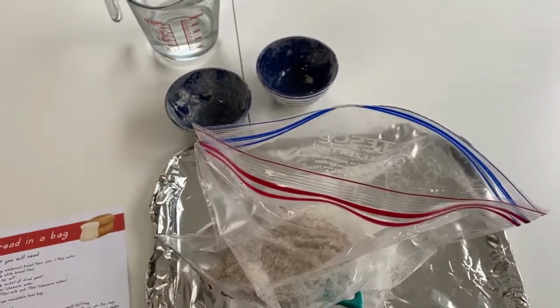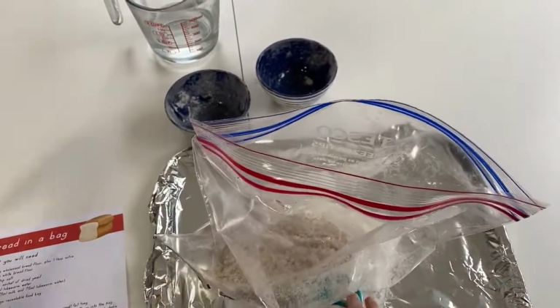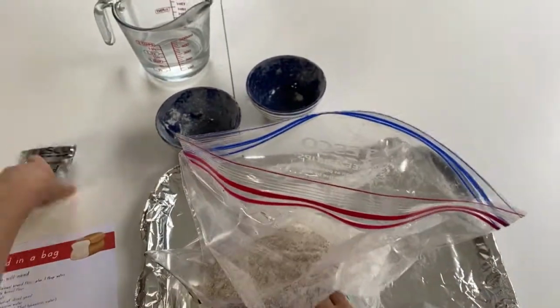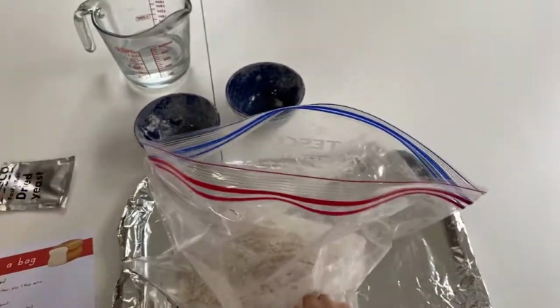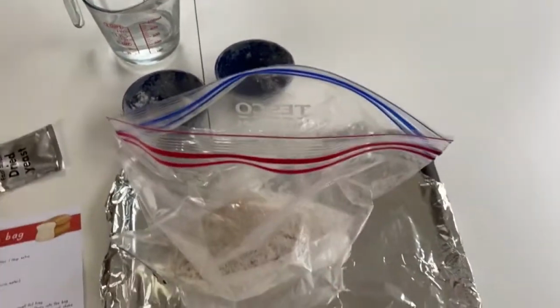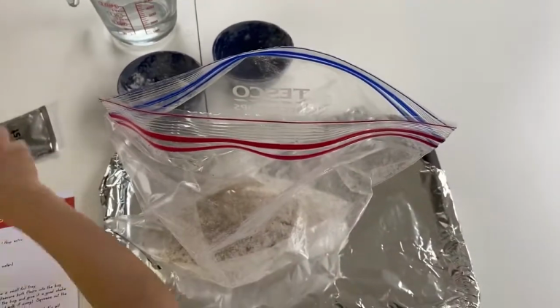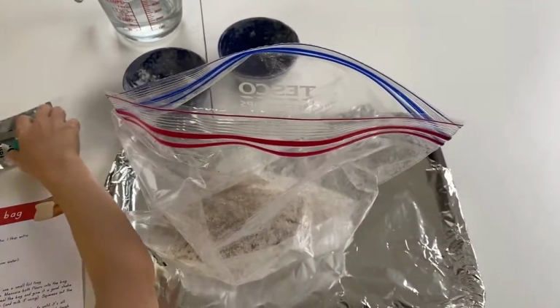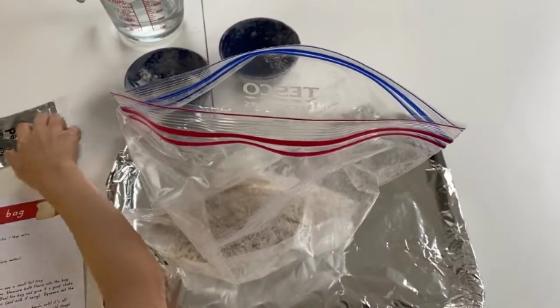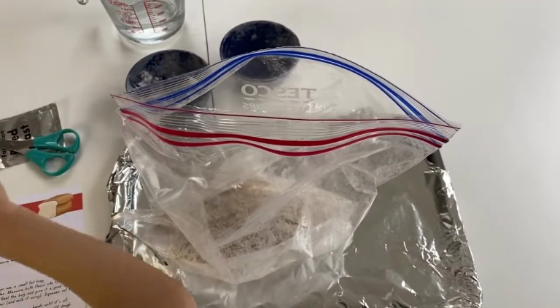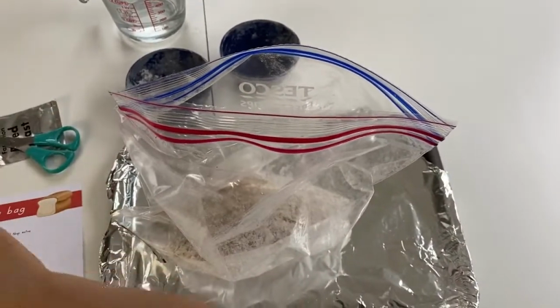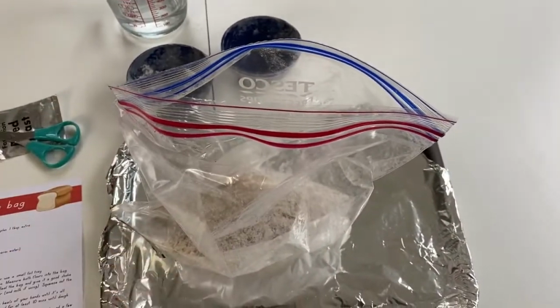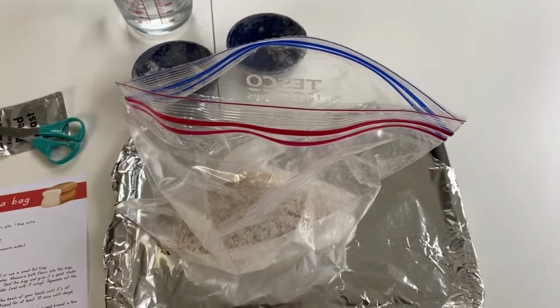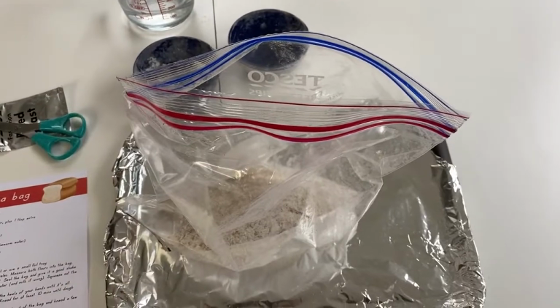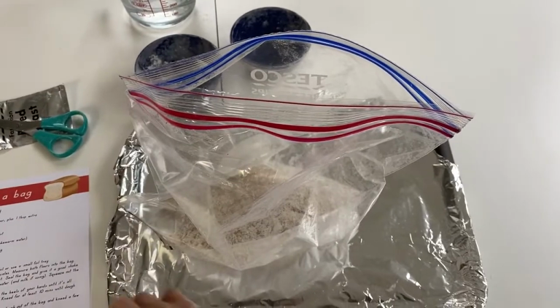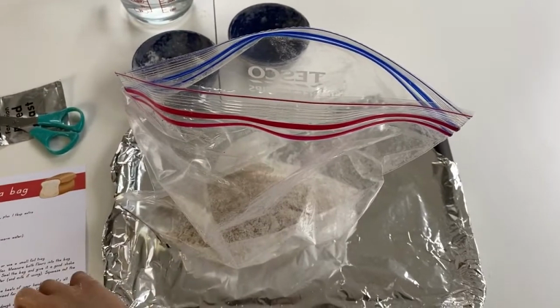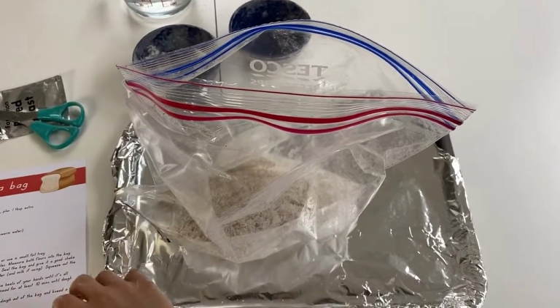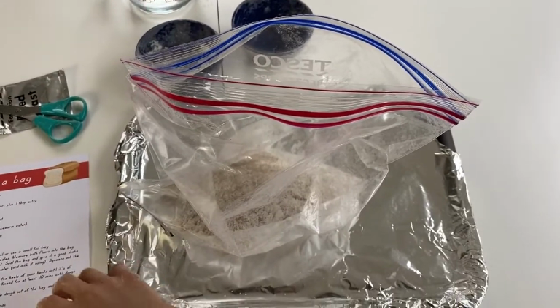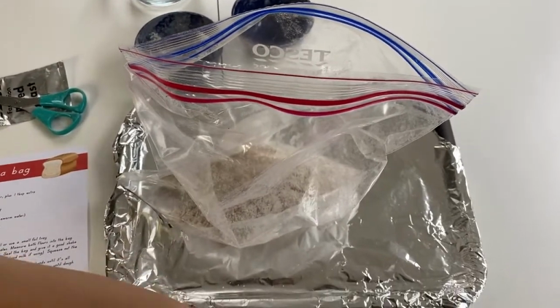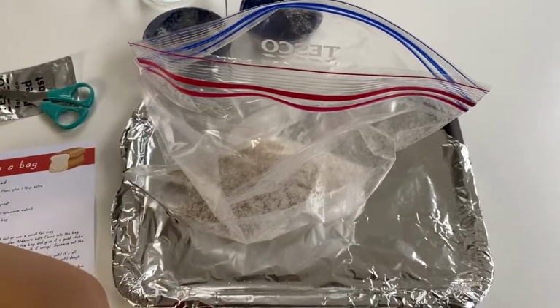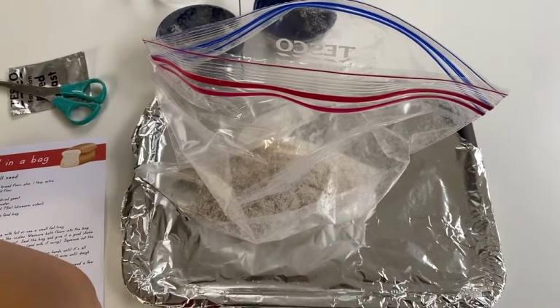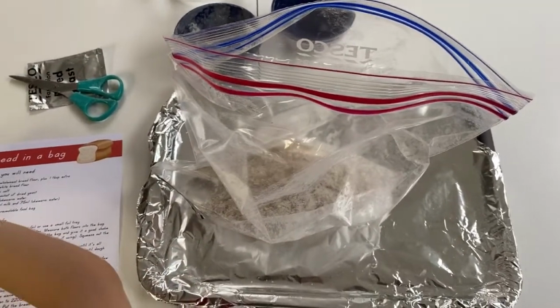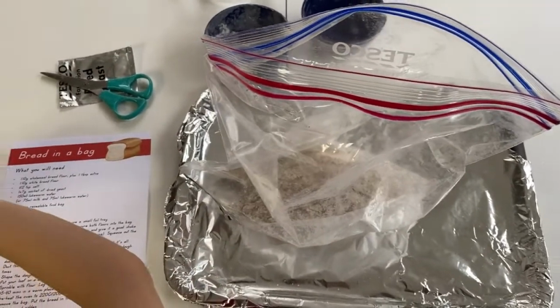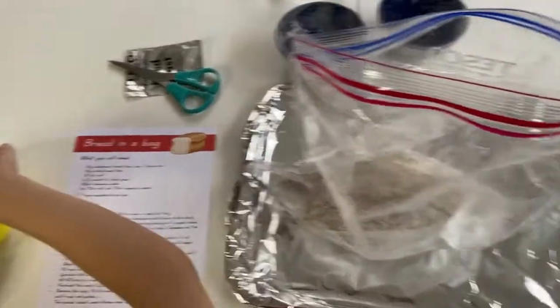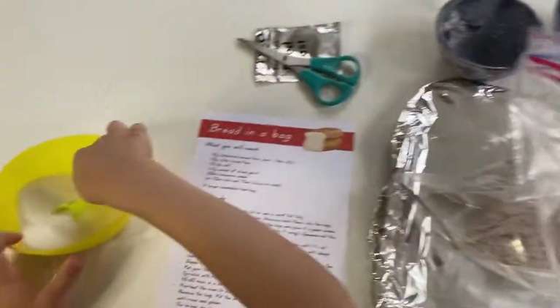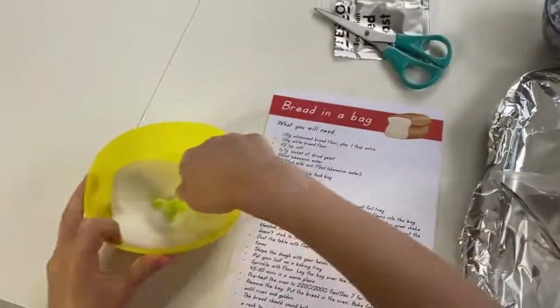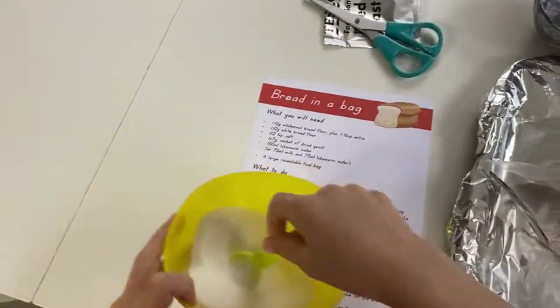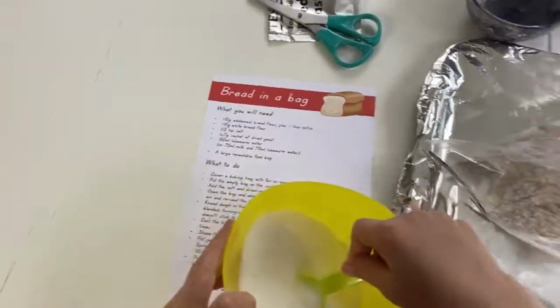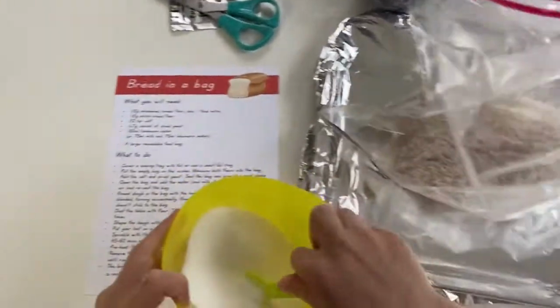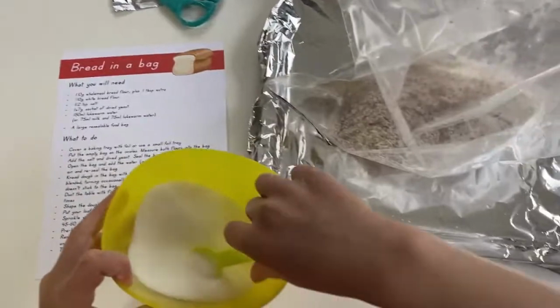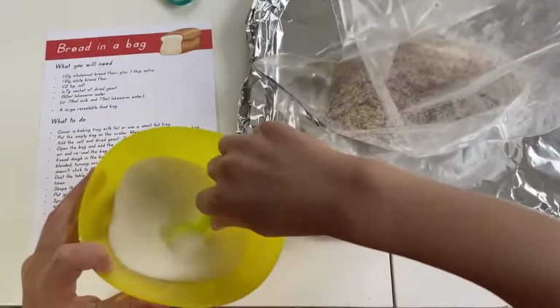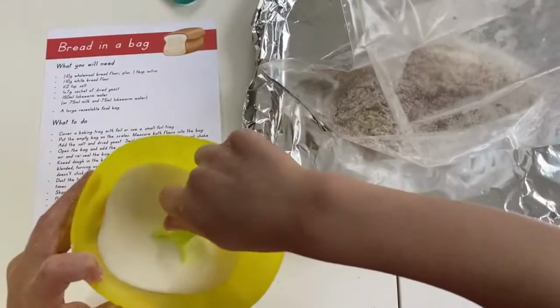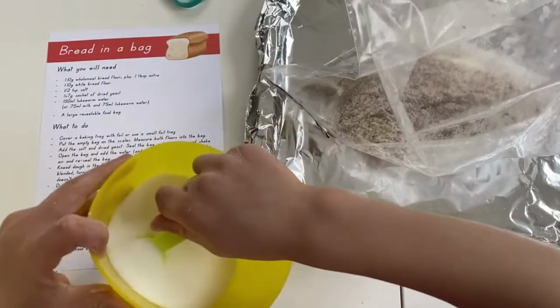Now you need a tablespoon of salt, so take the salt — and to do a teaspoon, you need to do it twice. That's good.